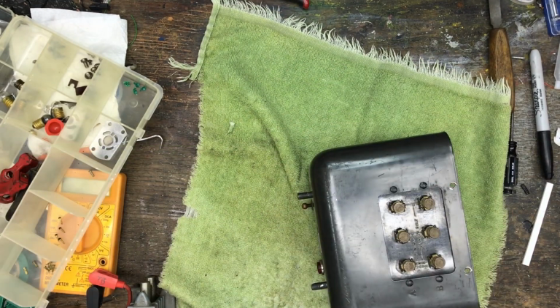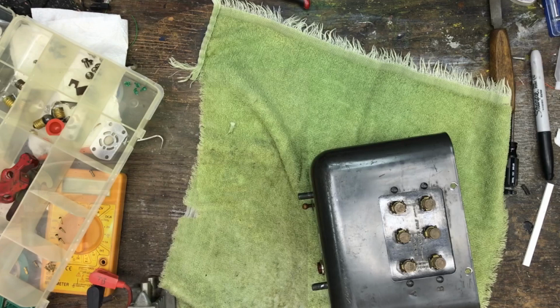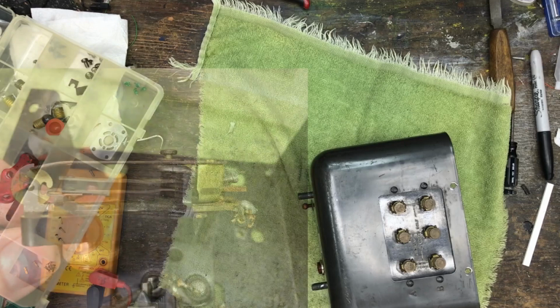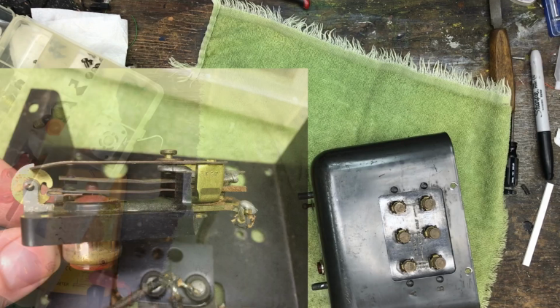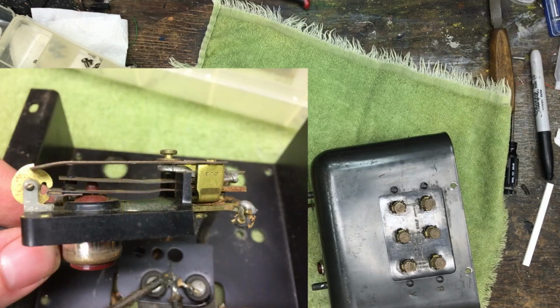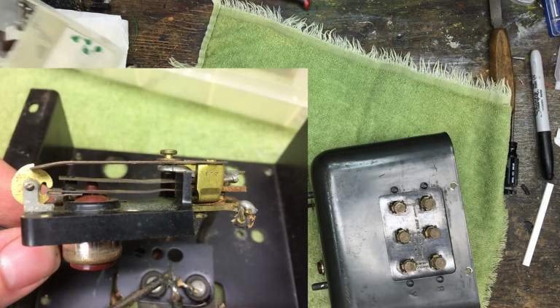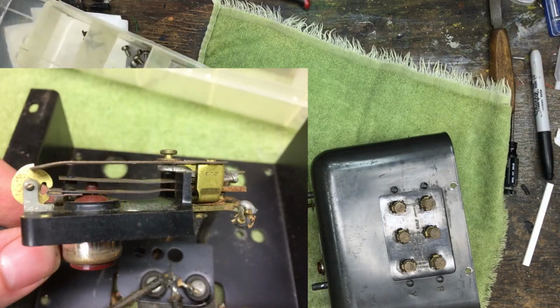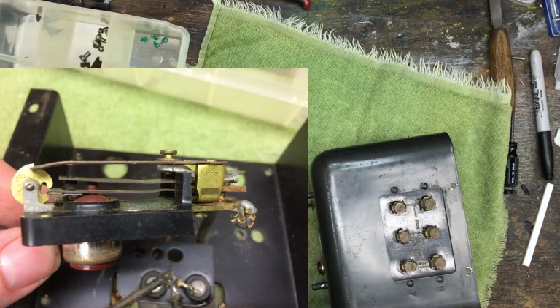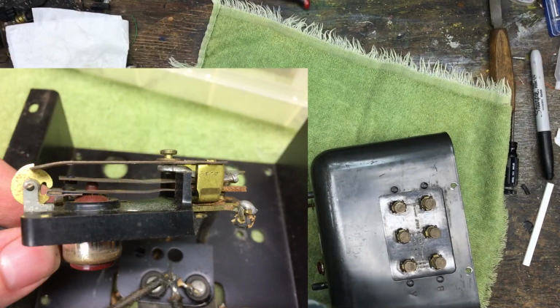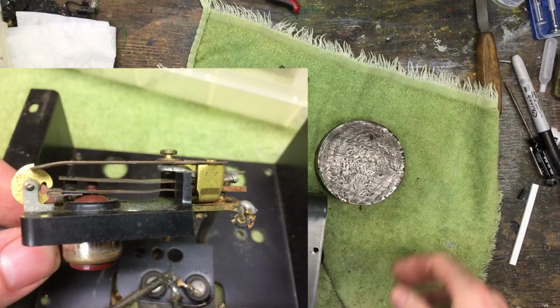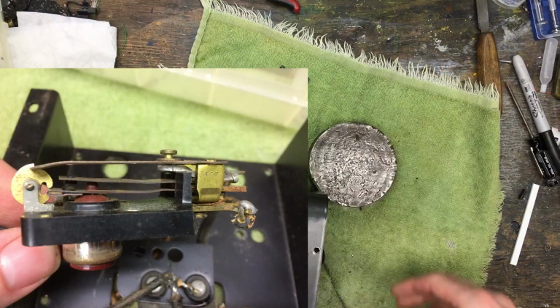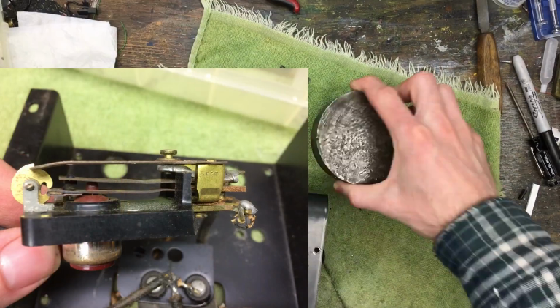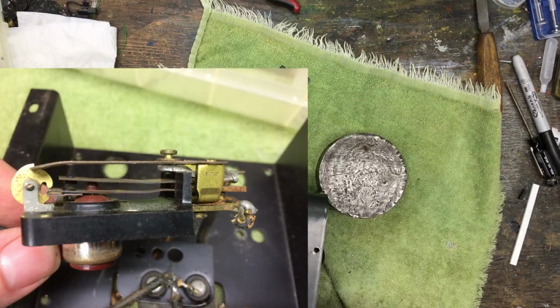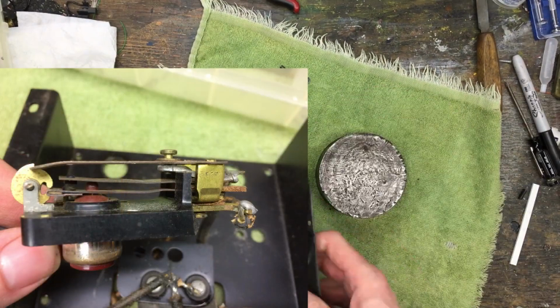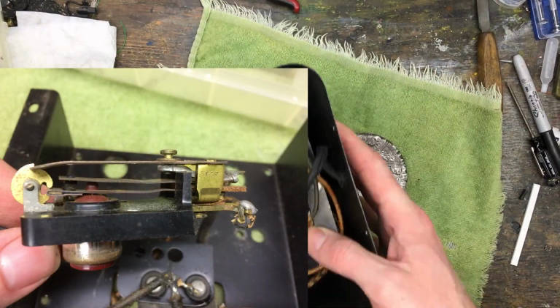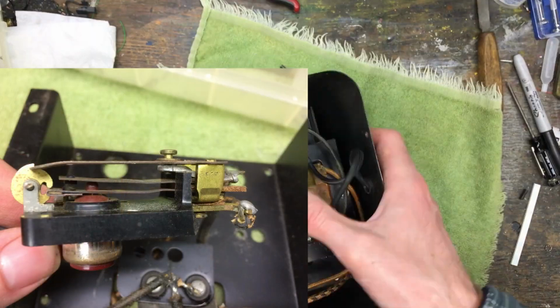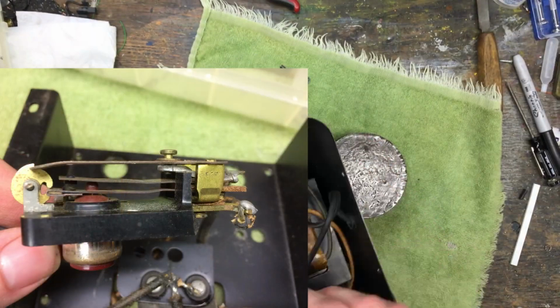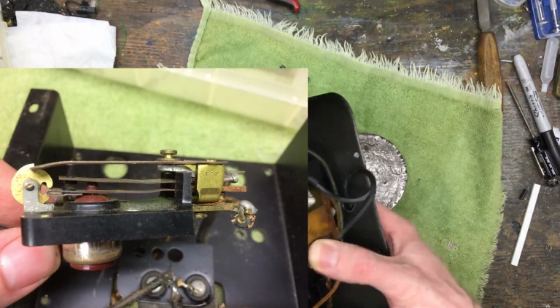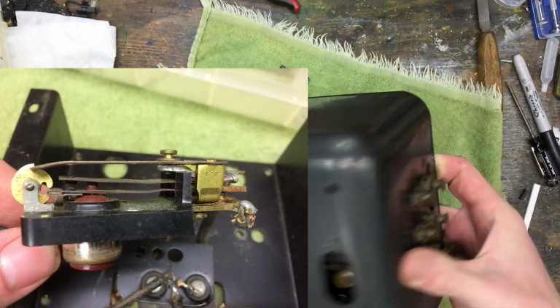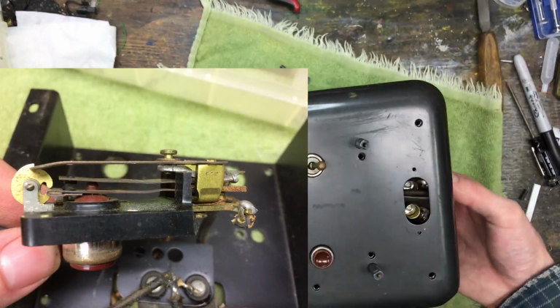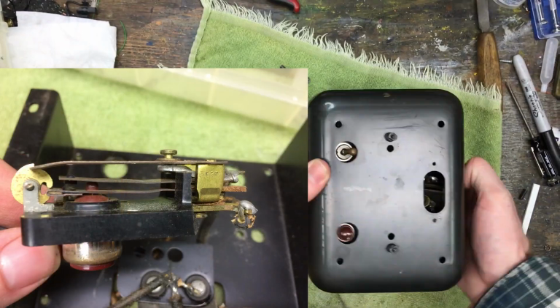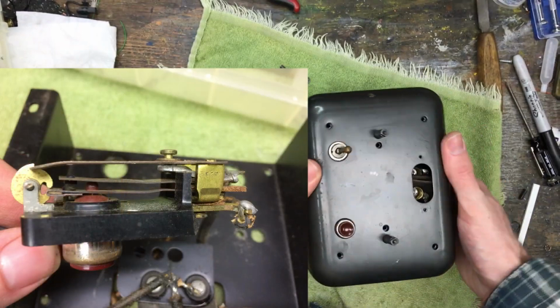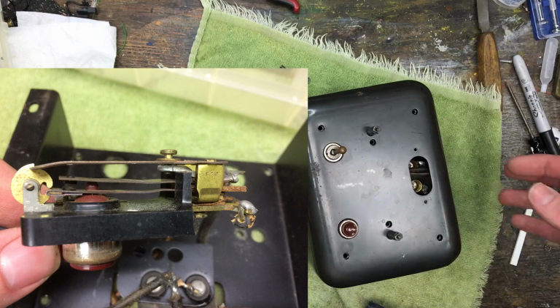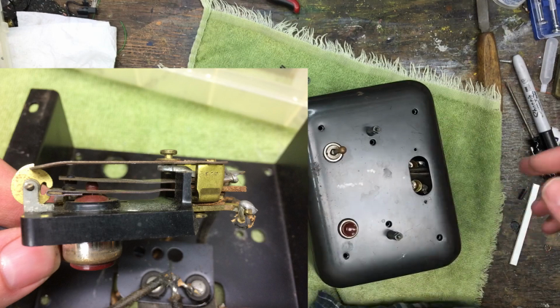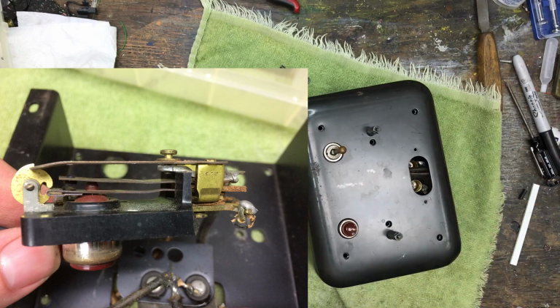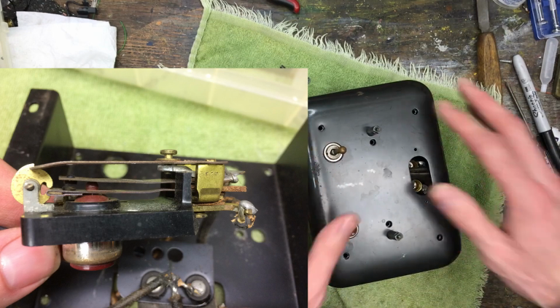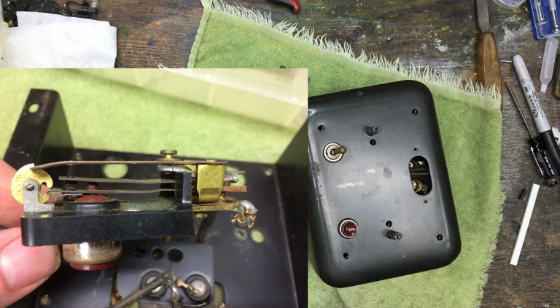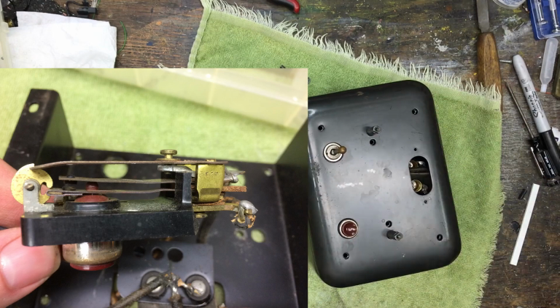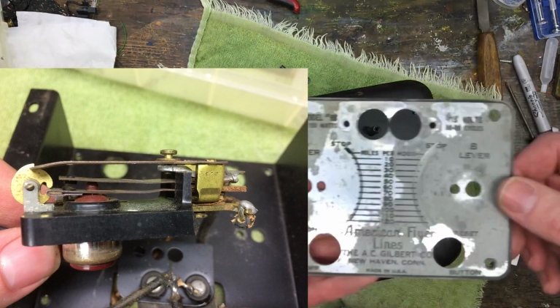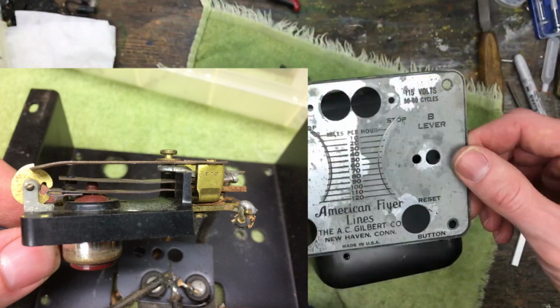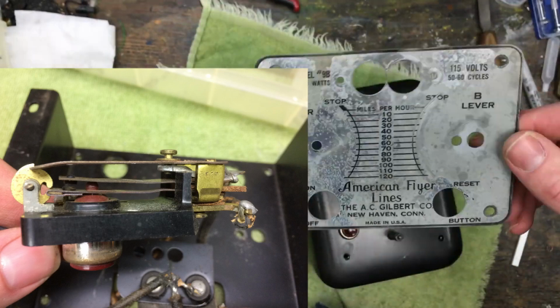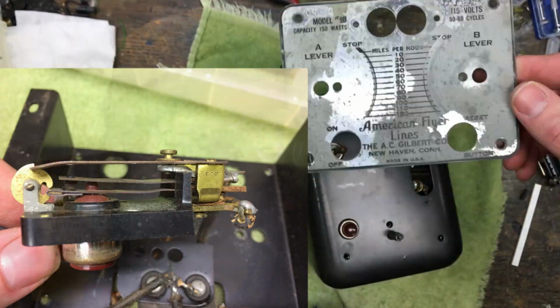Going back to the first picture, the other problem with this breaker is that the carbon contacts would not close all the way, so the breaker was permanently tripped.